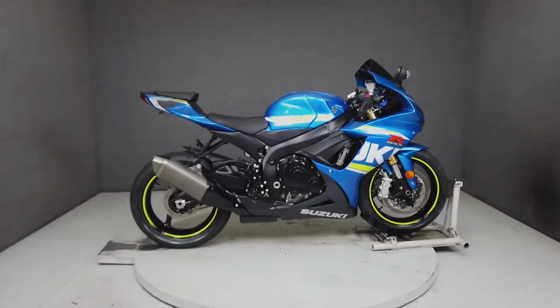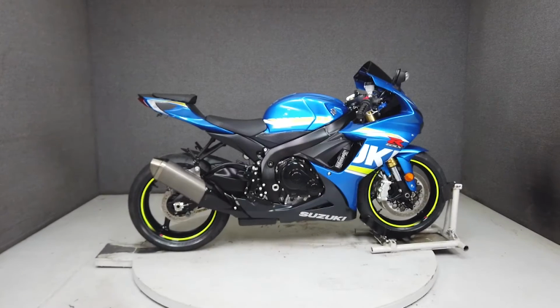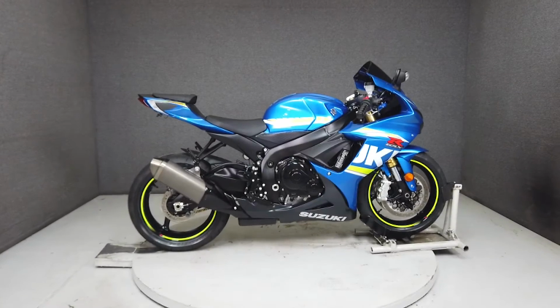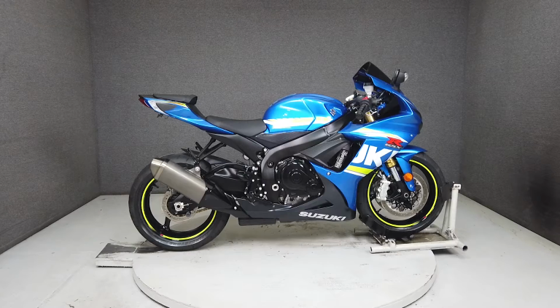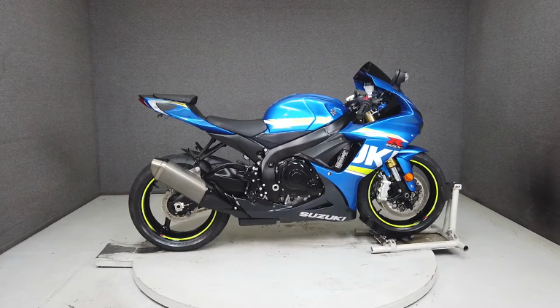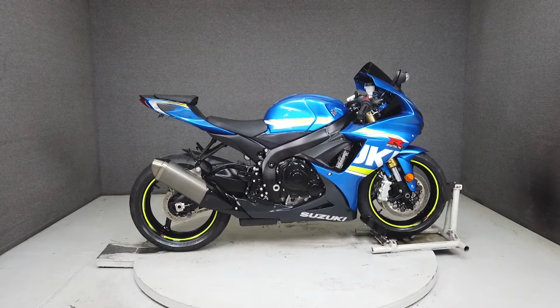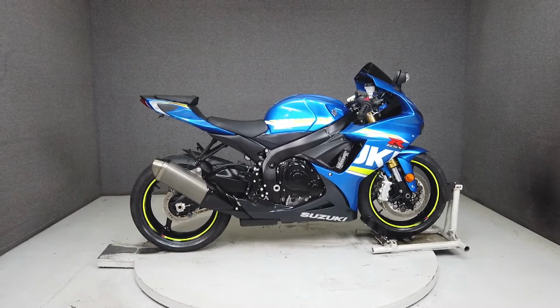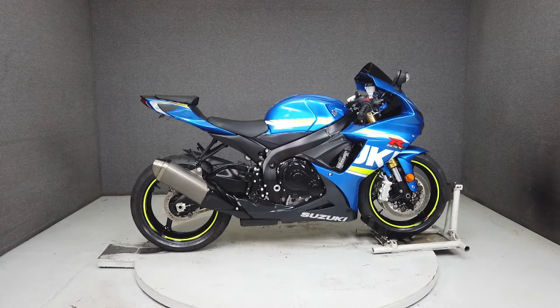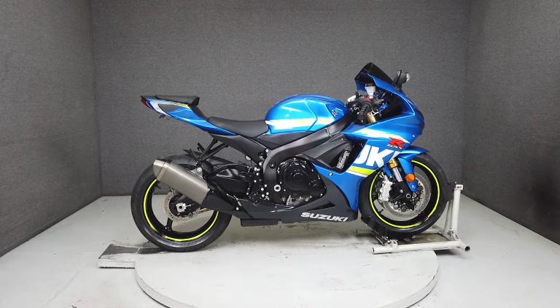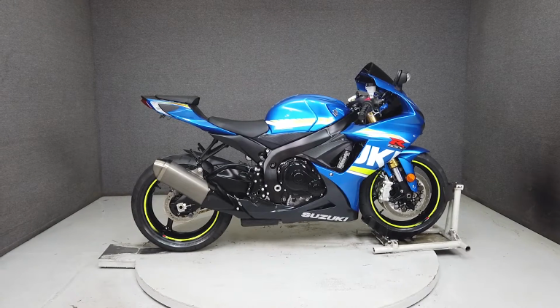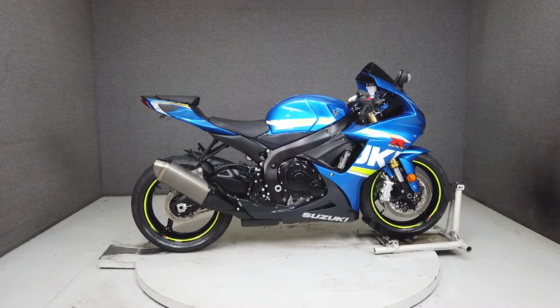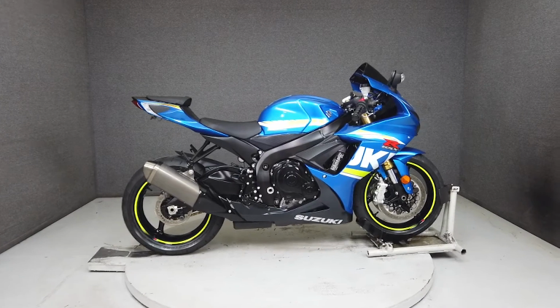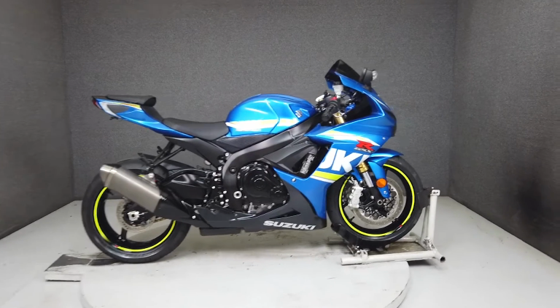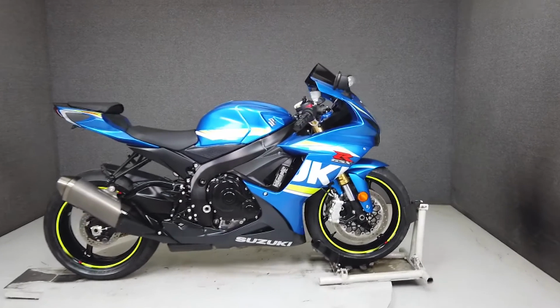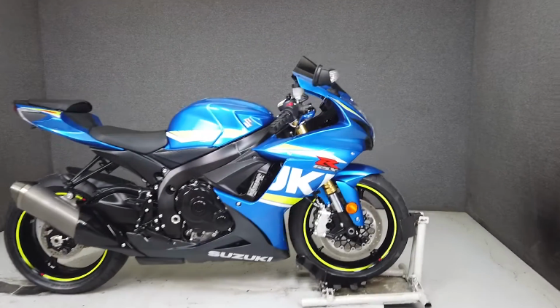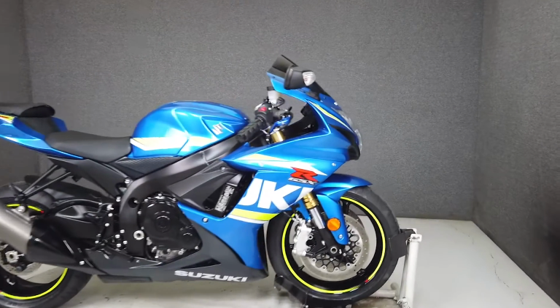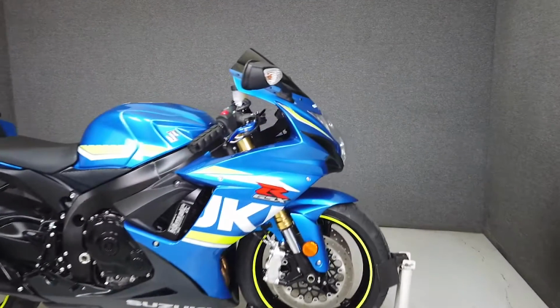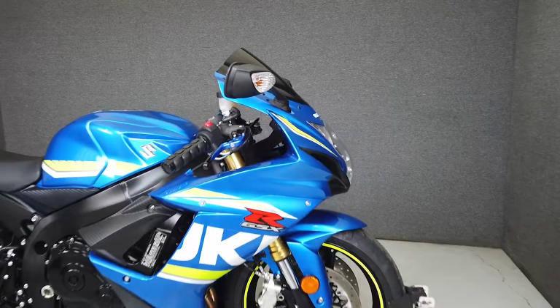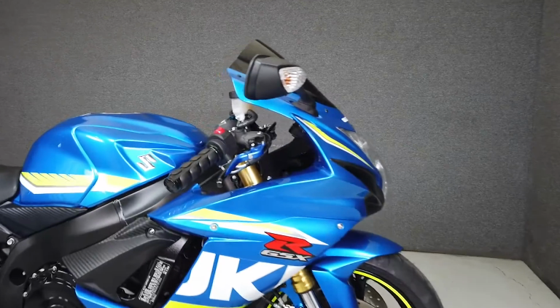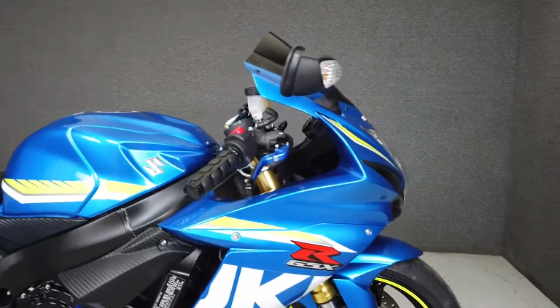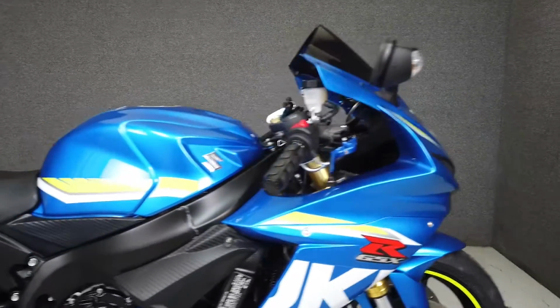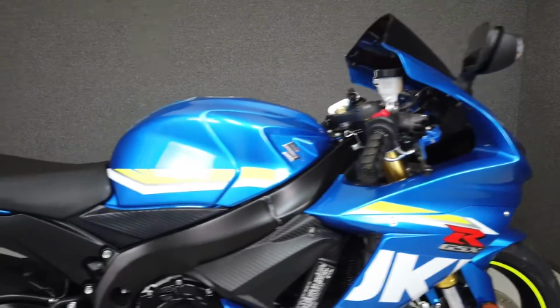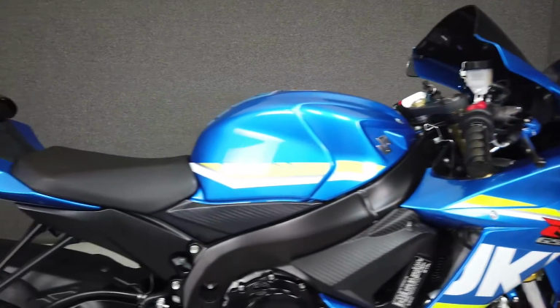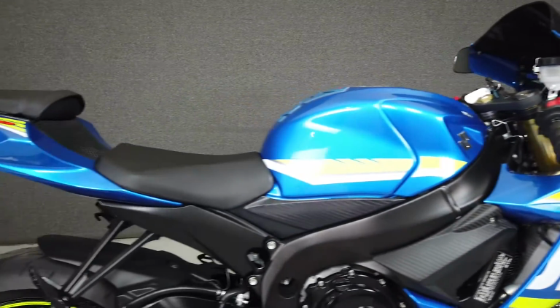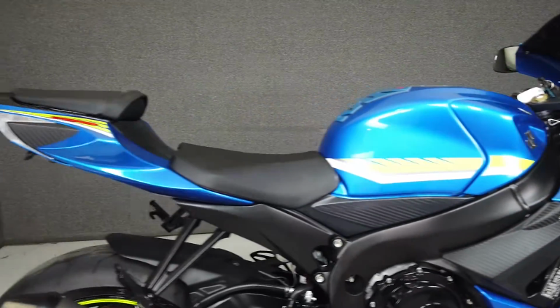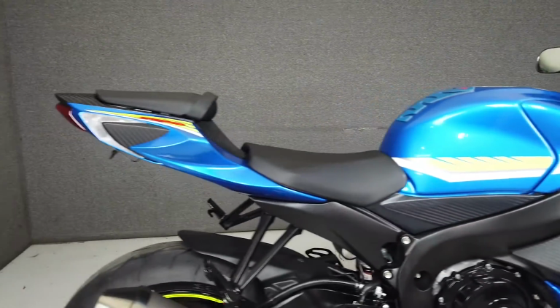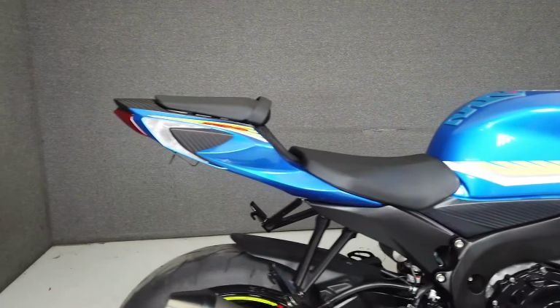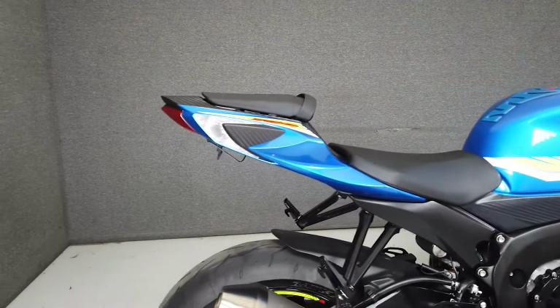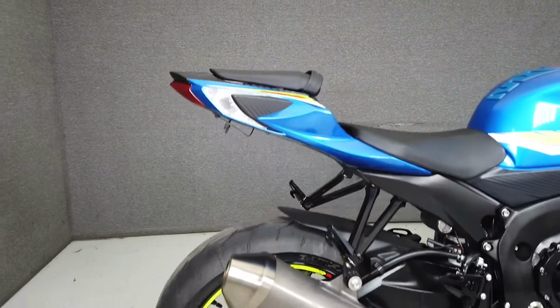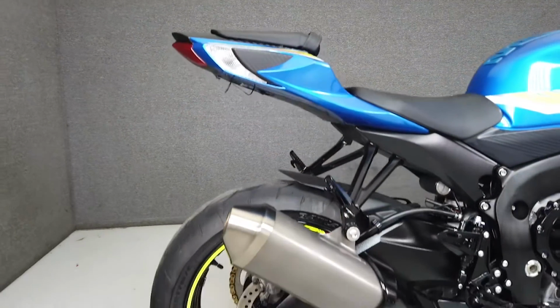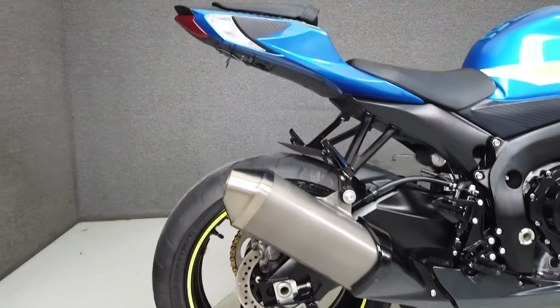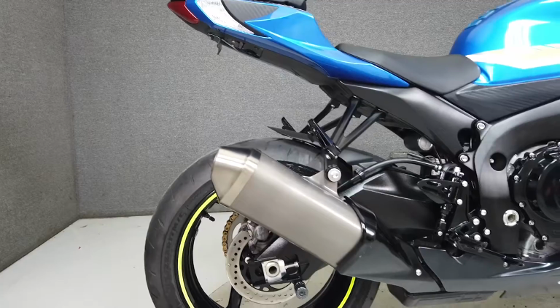Hey, everyone. This is Keegan from National Powersports. This 2017 Suzuki GSX-R750 with 5,629 miles passes New Hampshire State inspection and runs well.